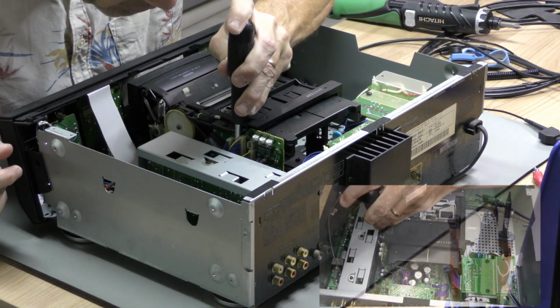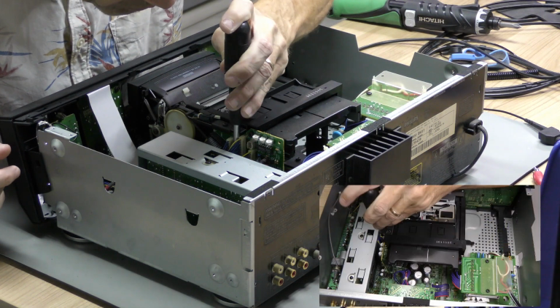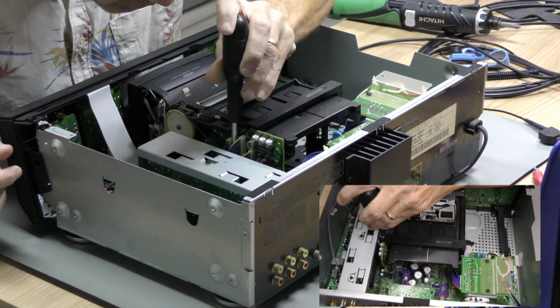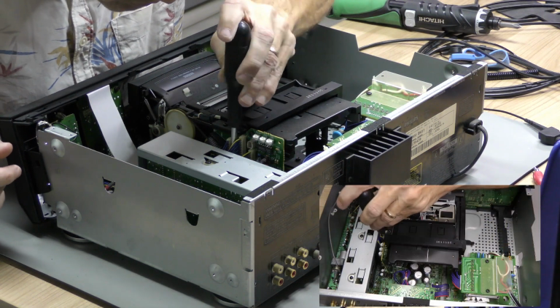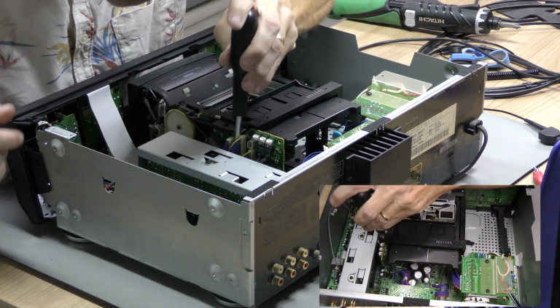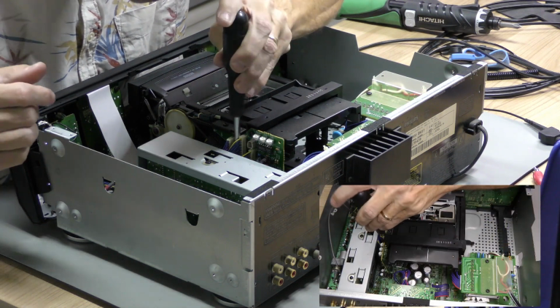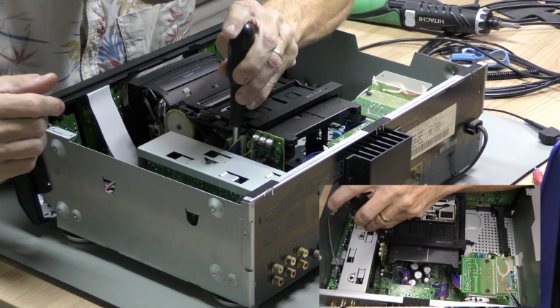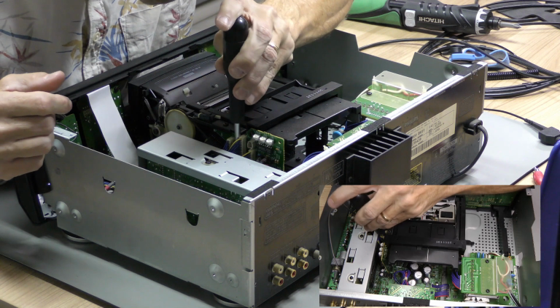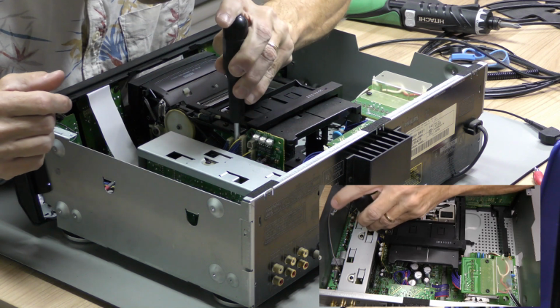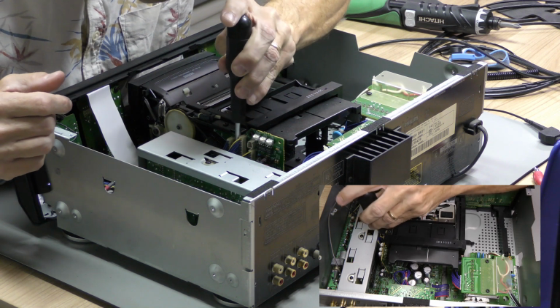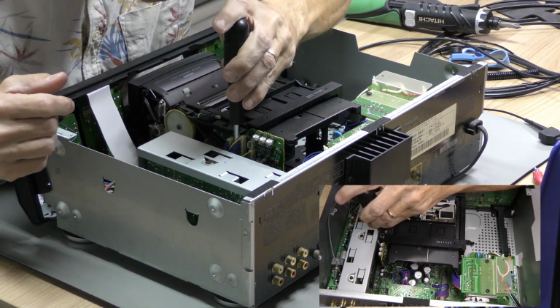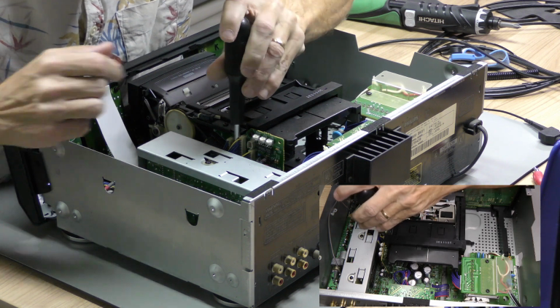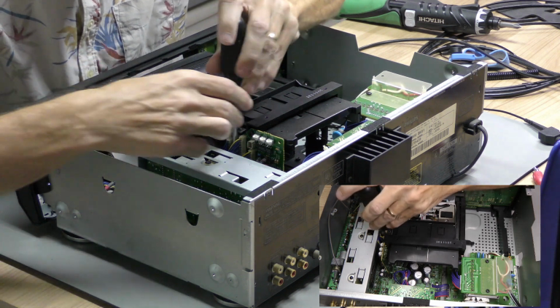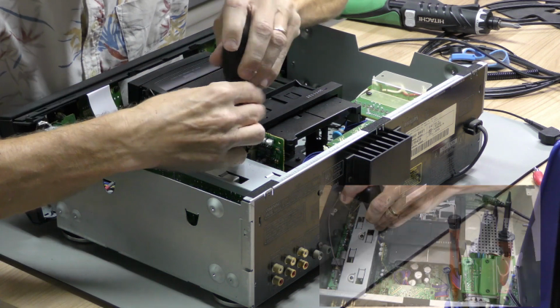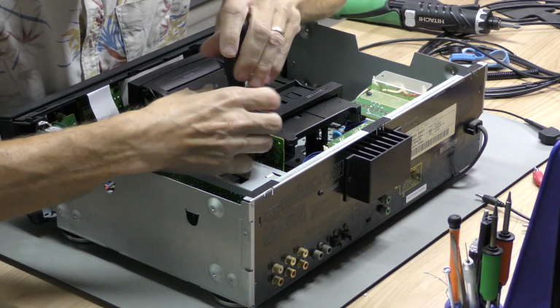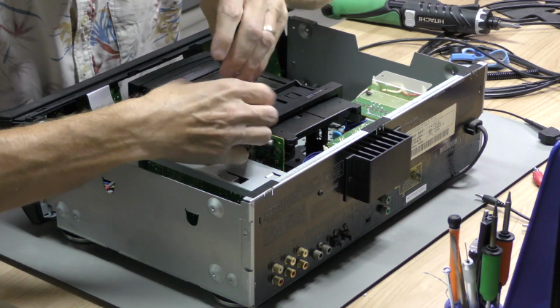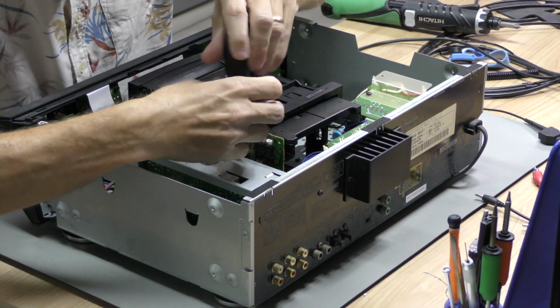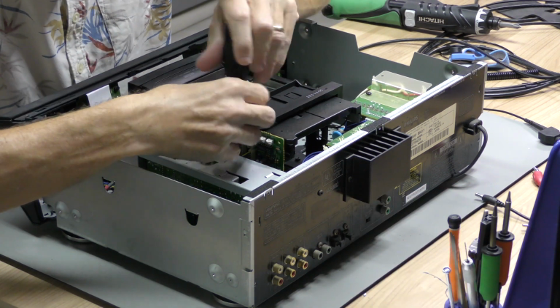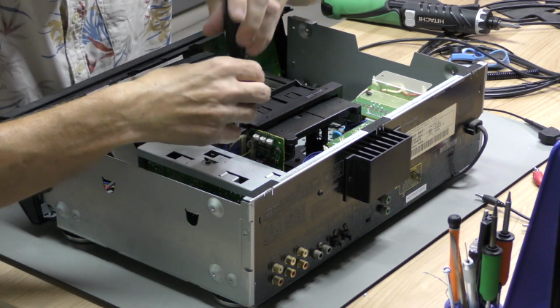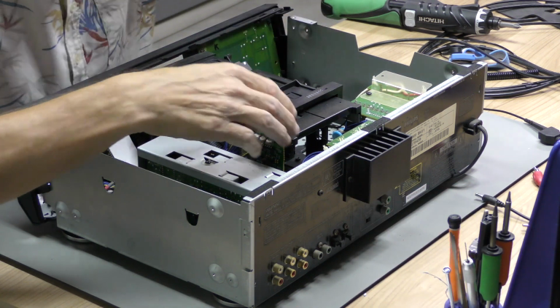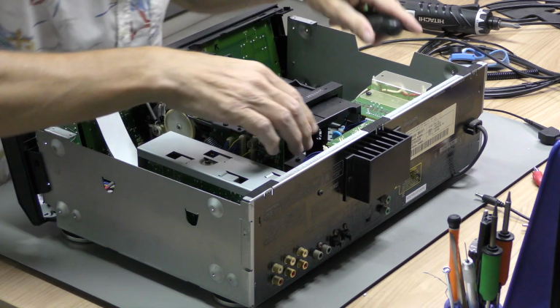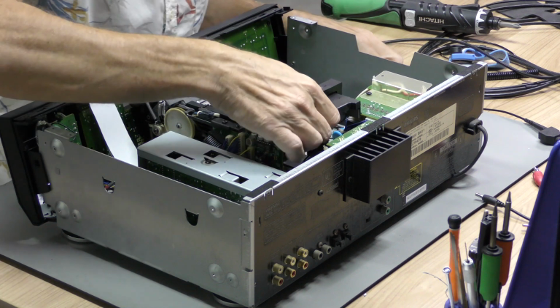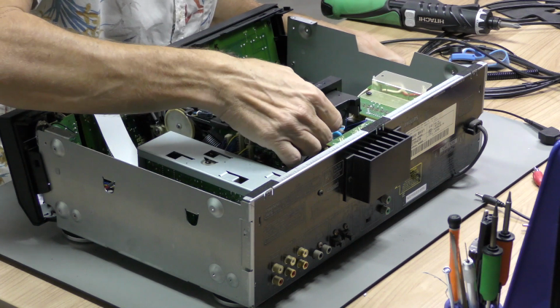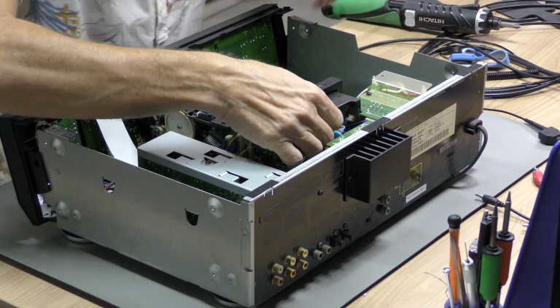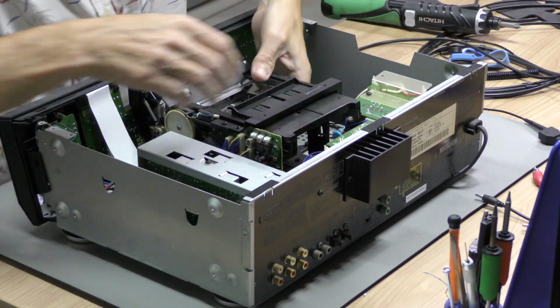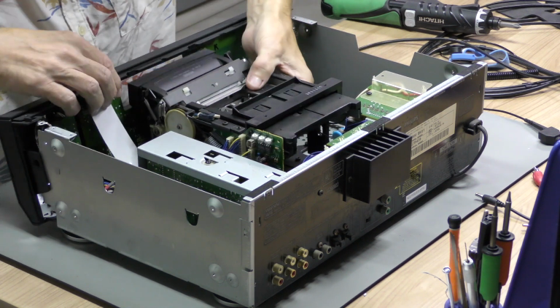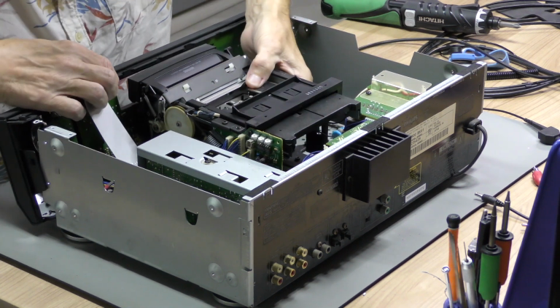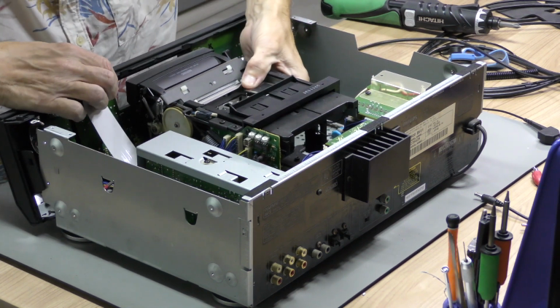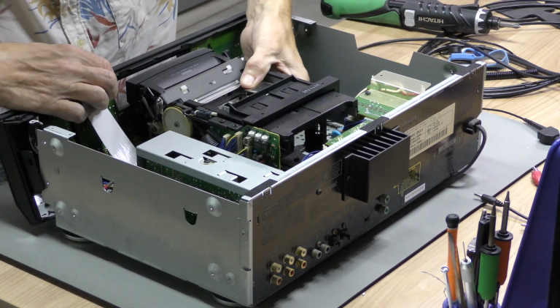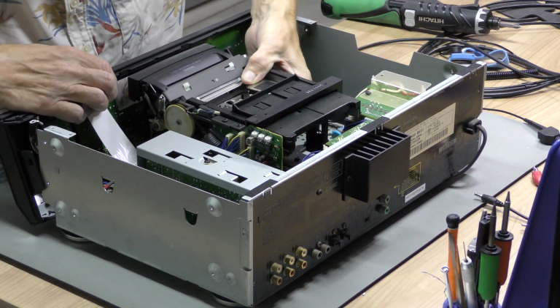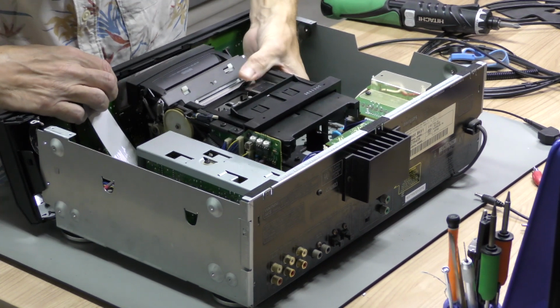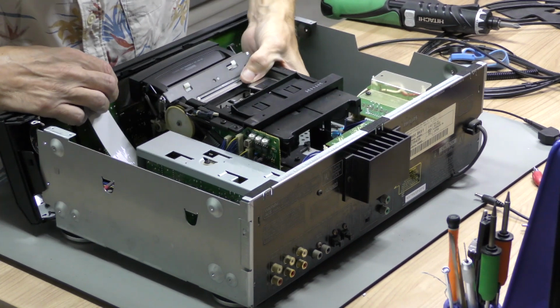Then the mechanism is held down with four screws that have to be removed. Before fully lifting the mechanism out of the player, three cables have to be detached, and then you can lift the unit out.